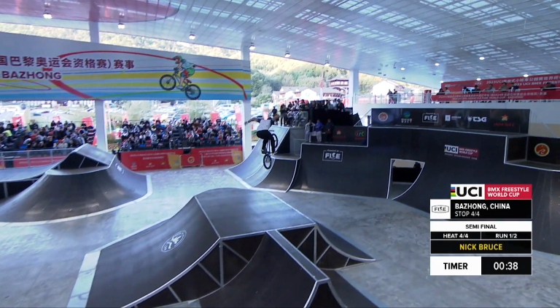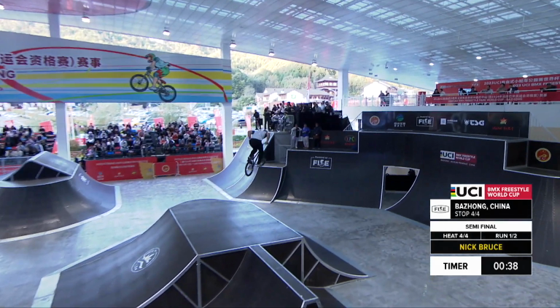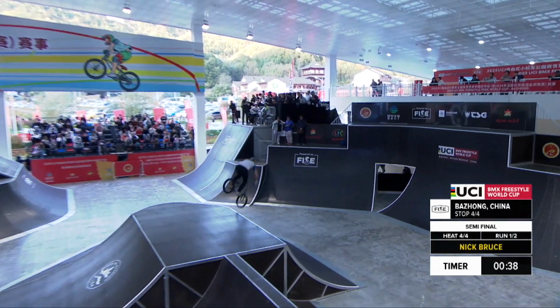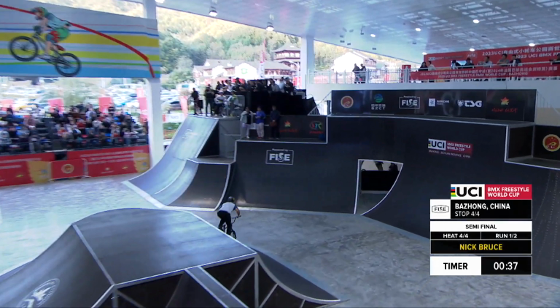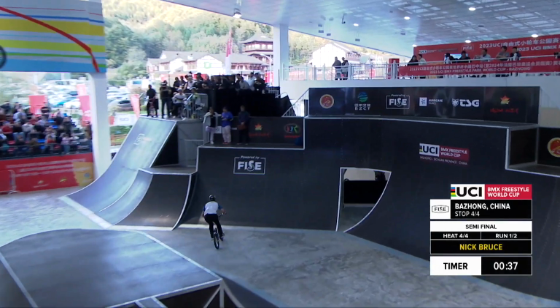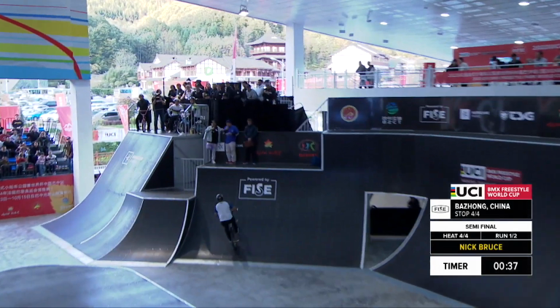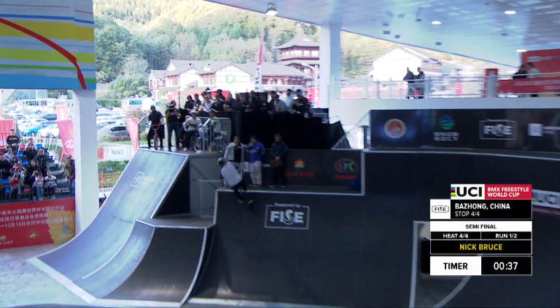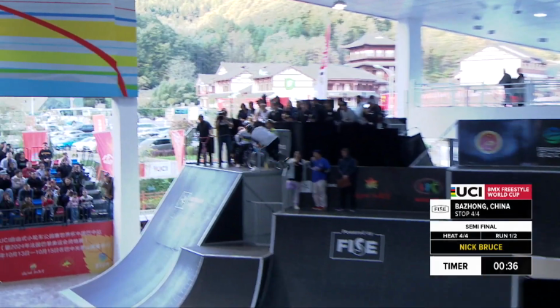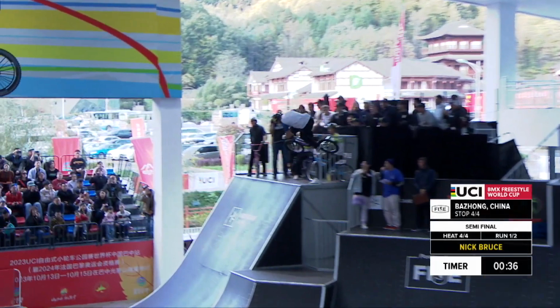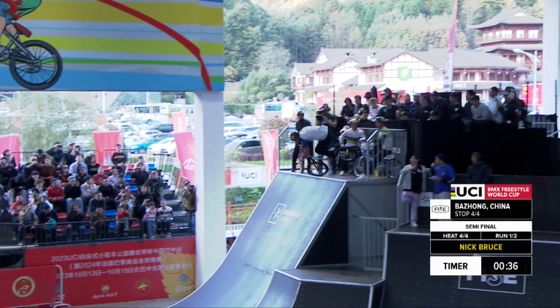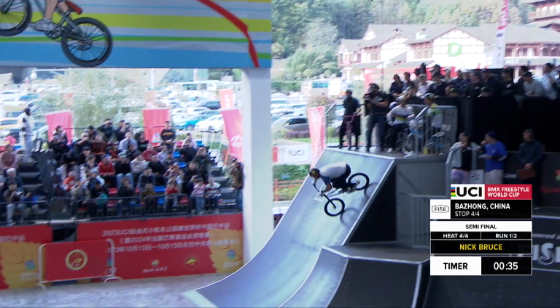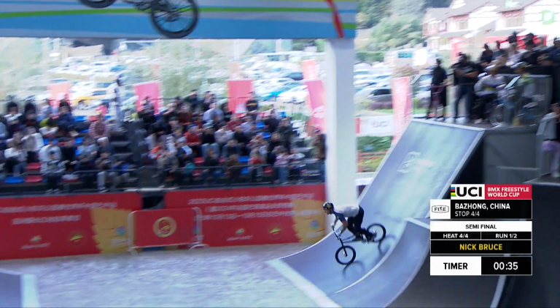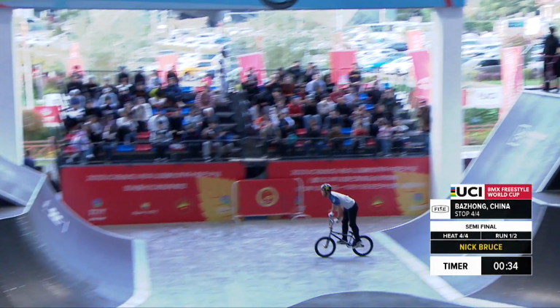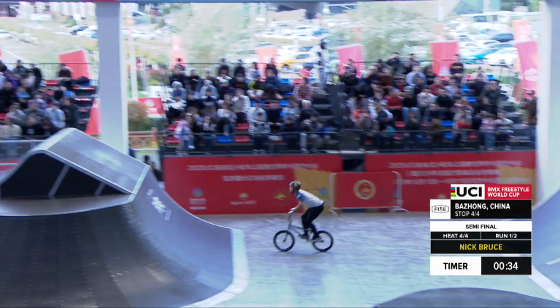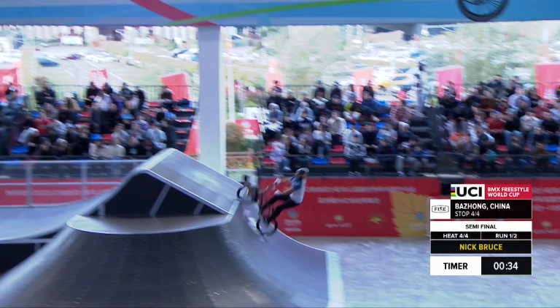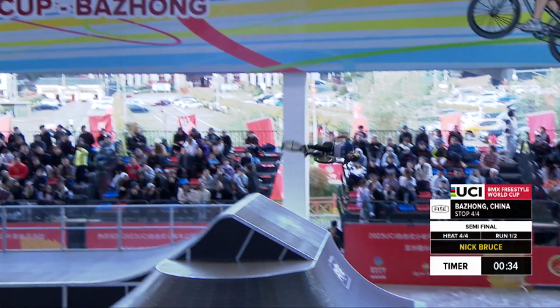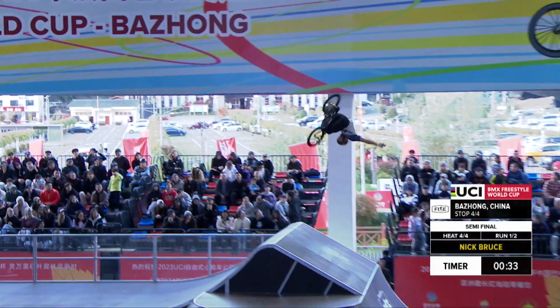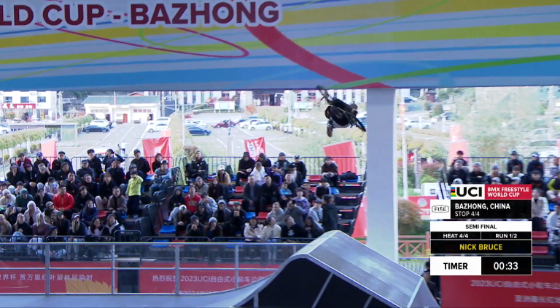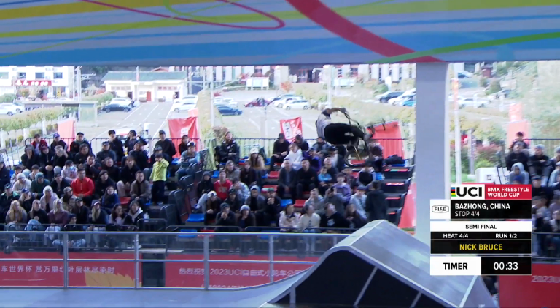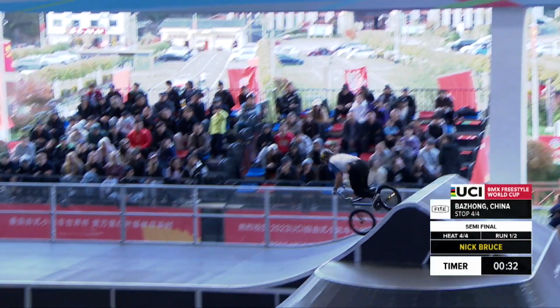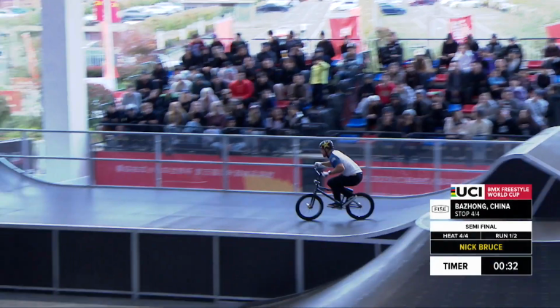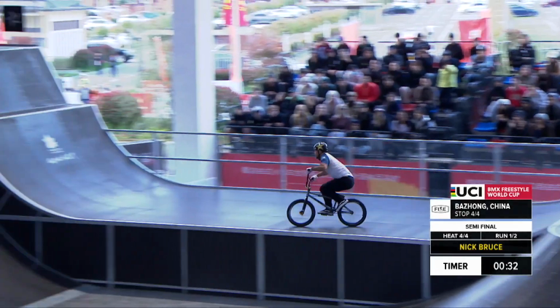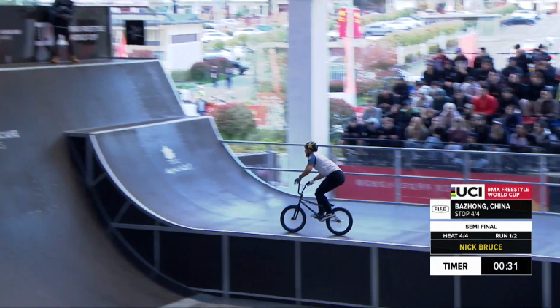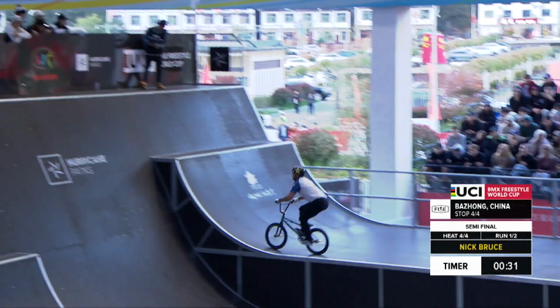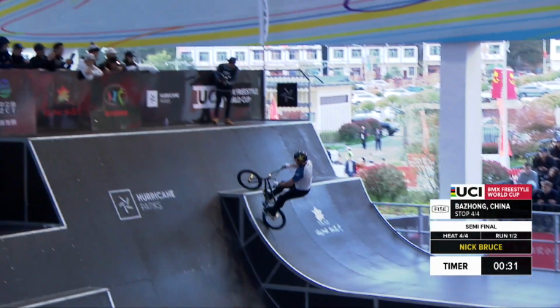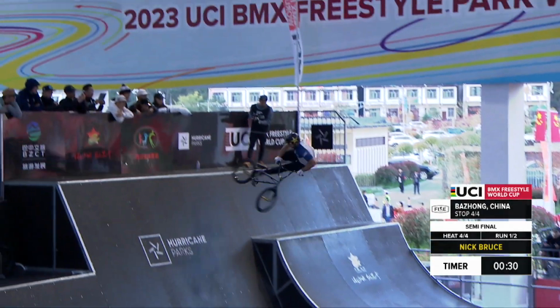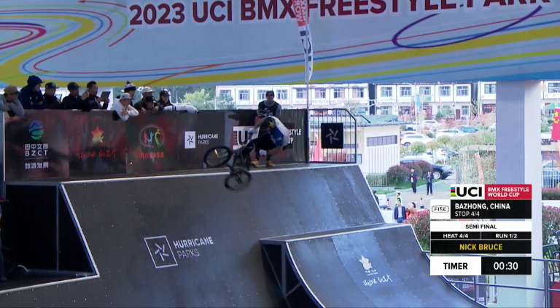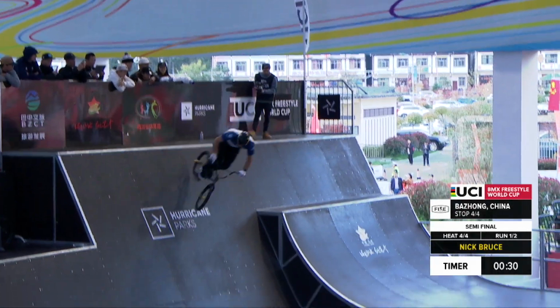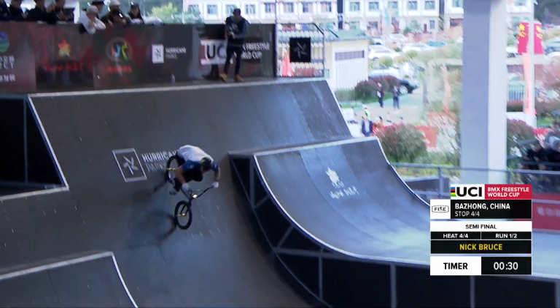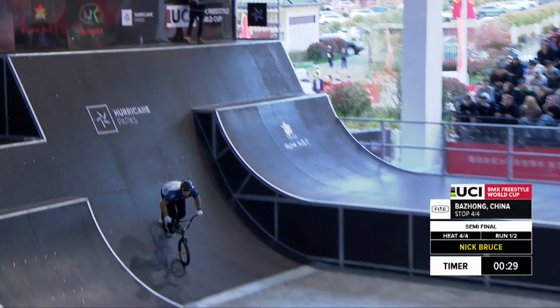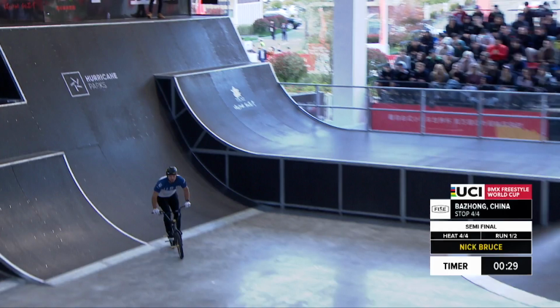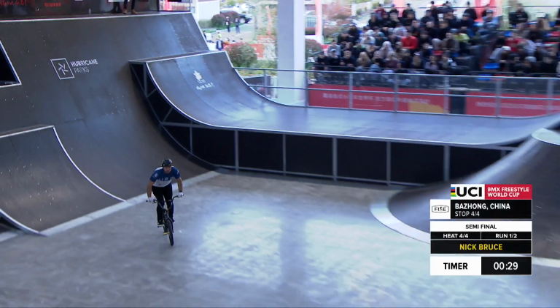He is stomping this course — Nick Bruce. Bar spinning up to that step up. There we go! 7.20, stretching the hands on that no-hander.